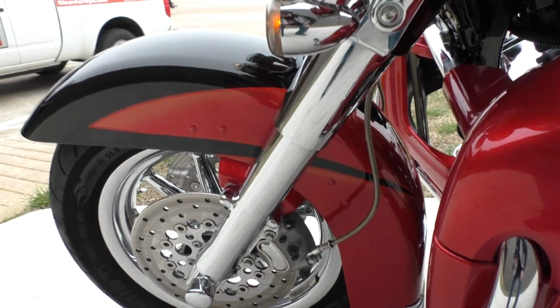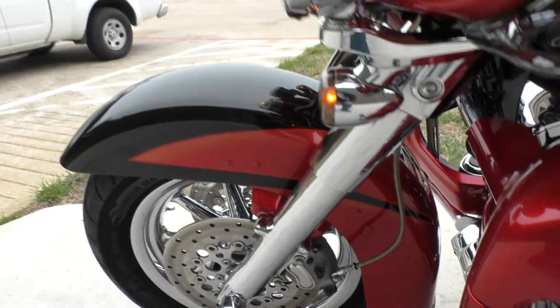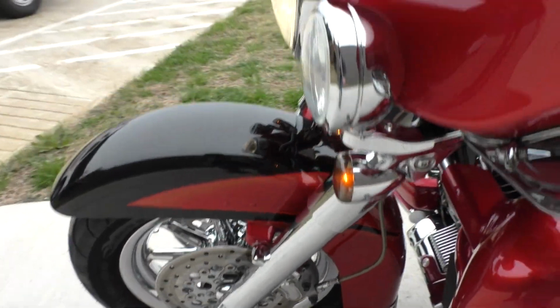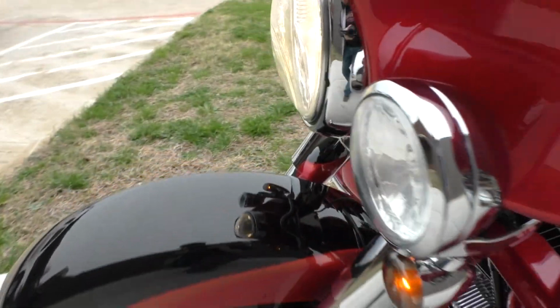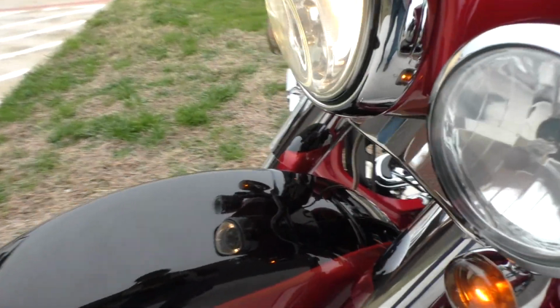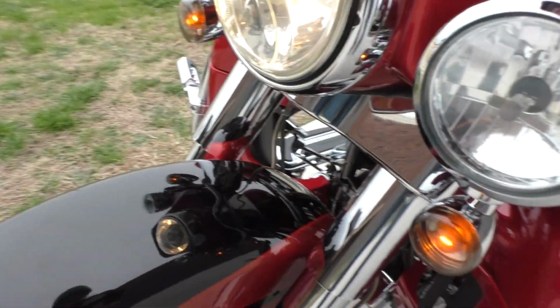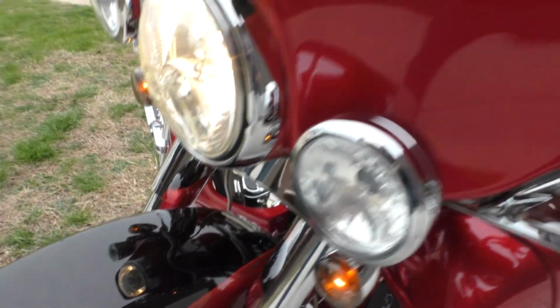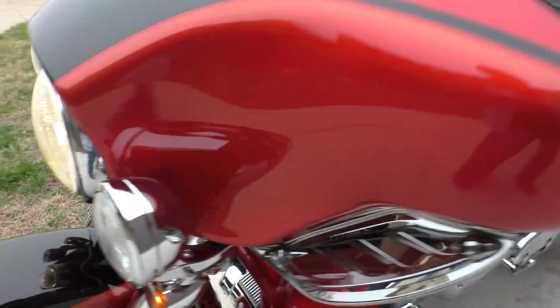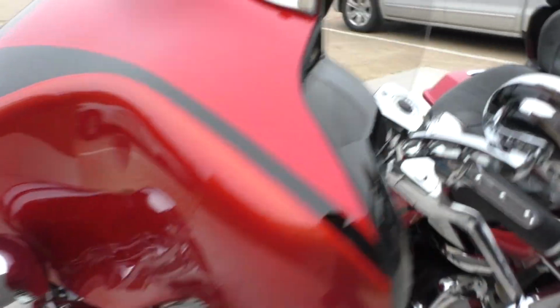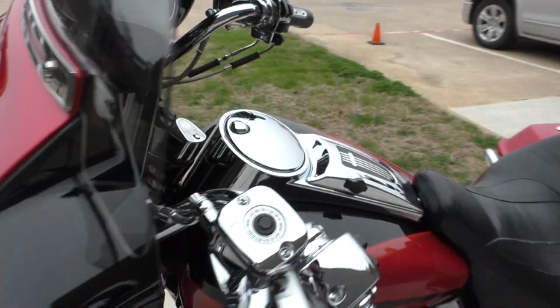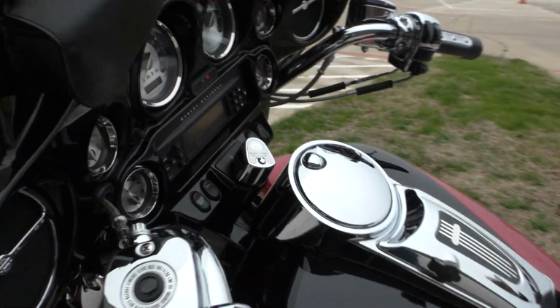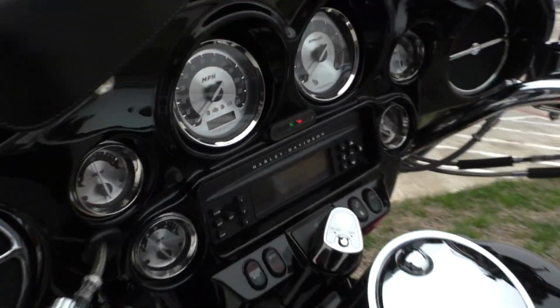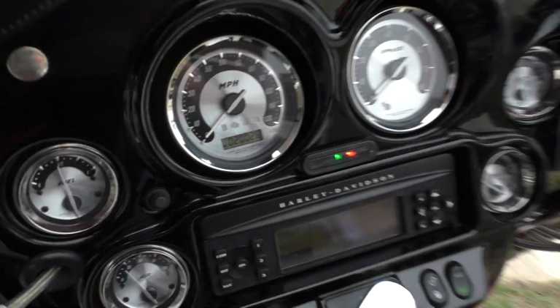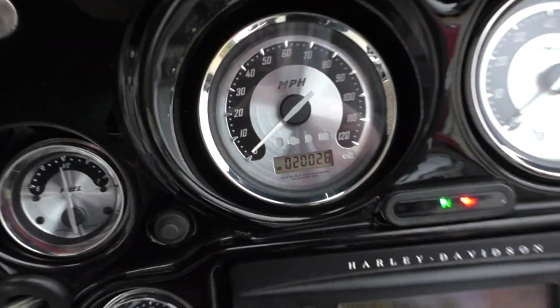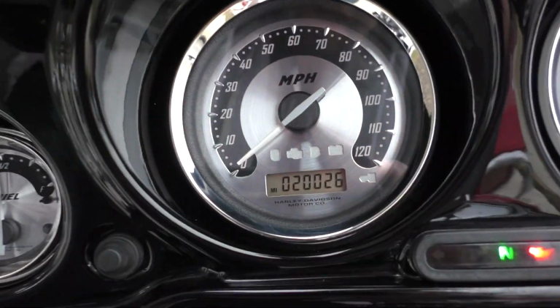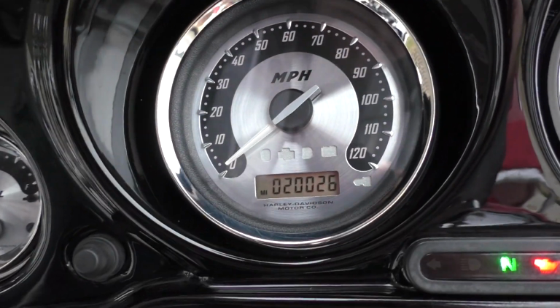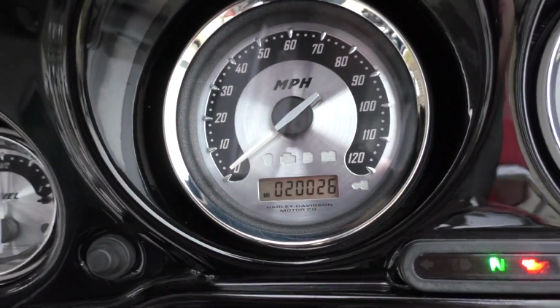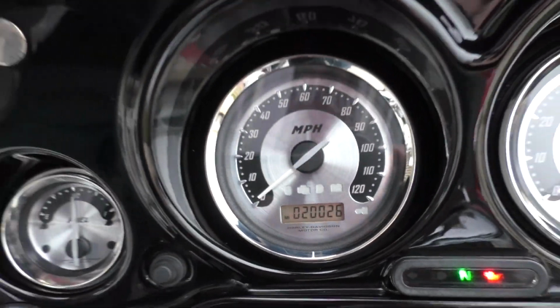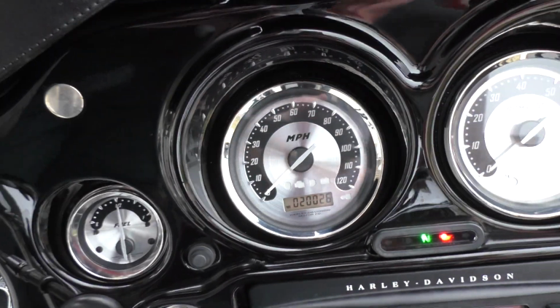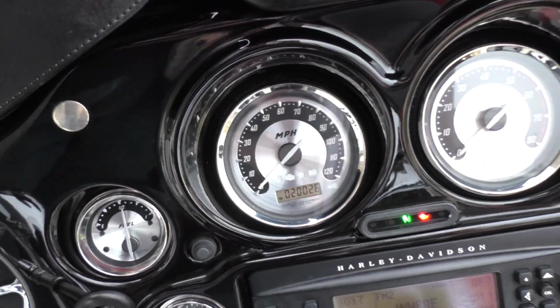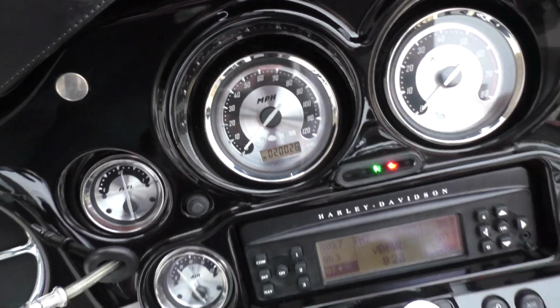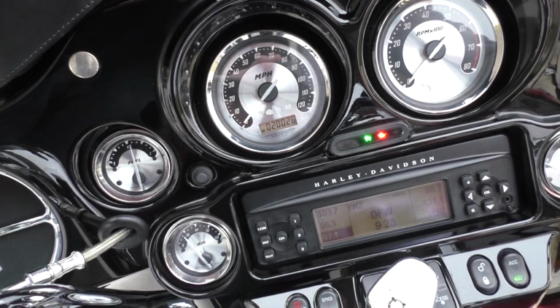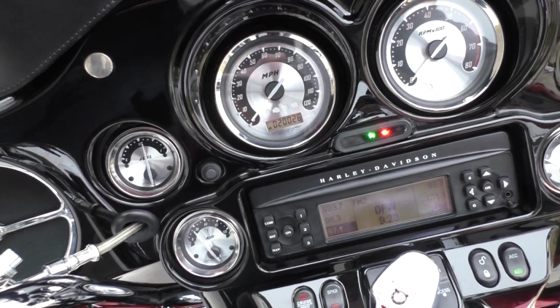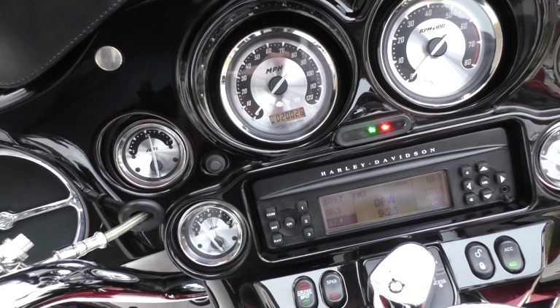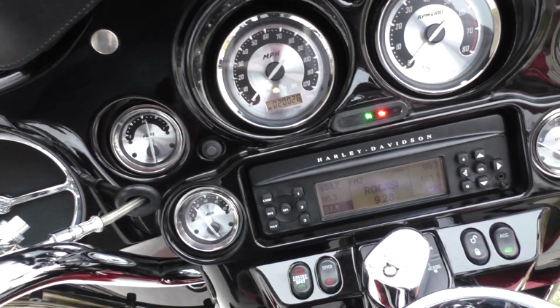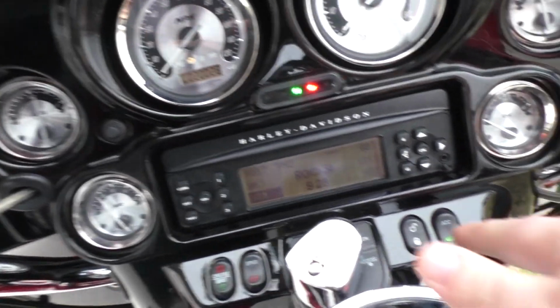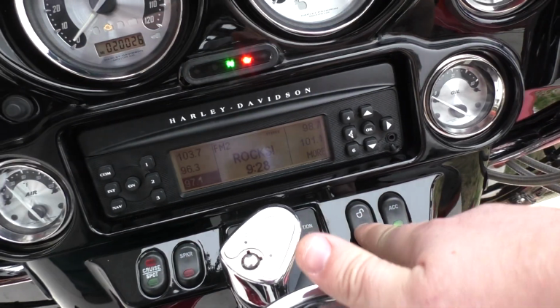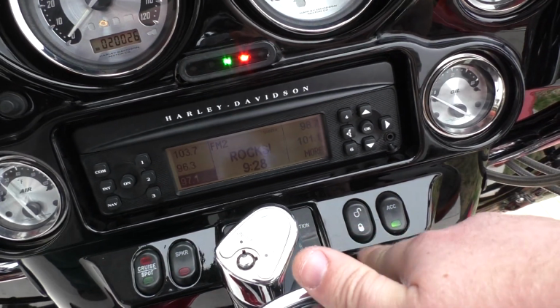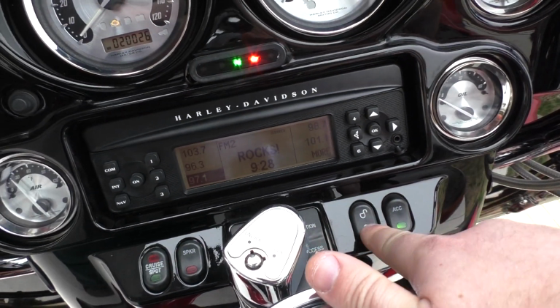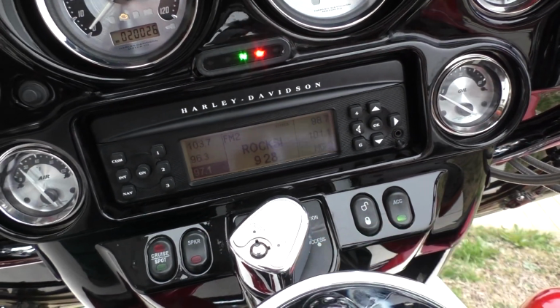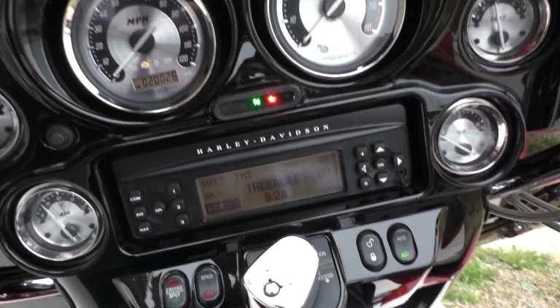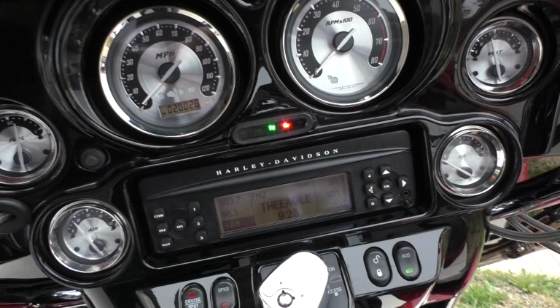I thought it had ABS, but I don't think it does. And the bike's only got 20,000 miles on it — on a 12-year-old bike, it's pretty low. I think I also got the push-button locking pack back there.